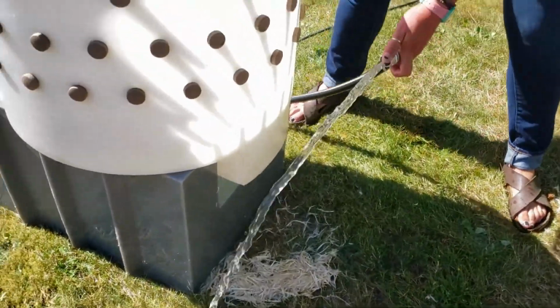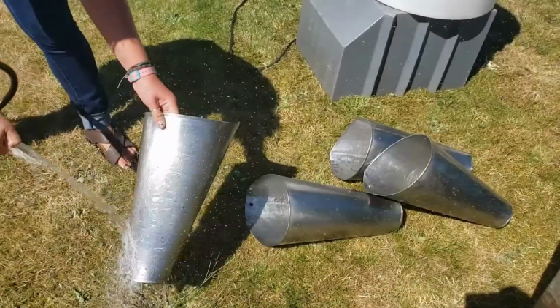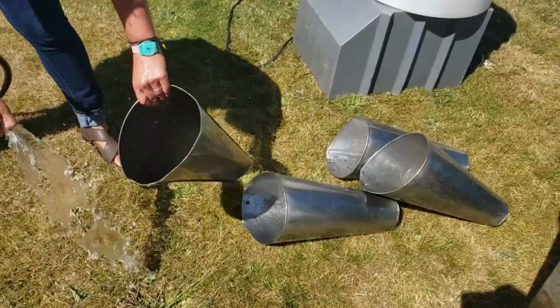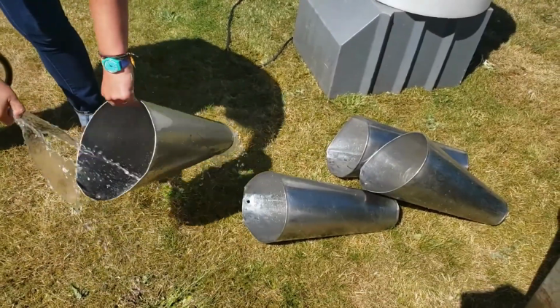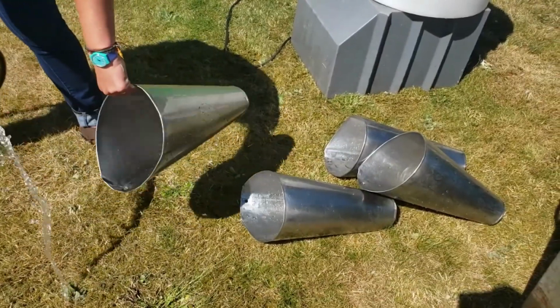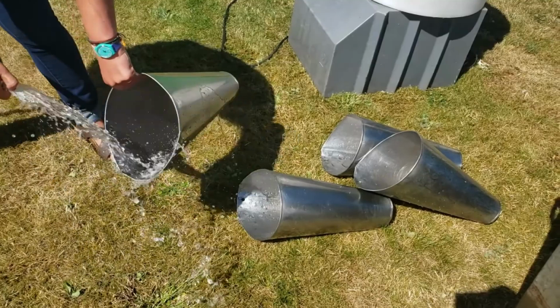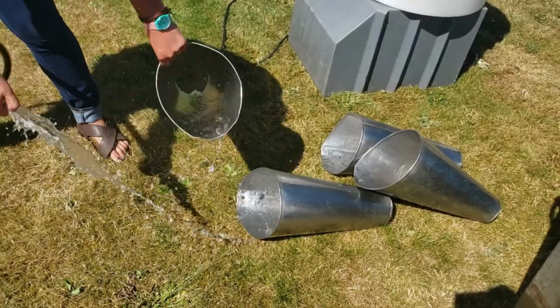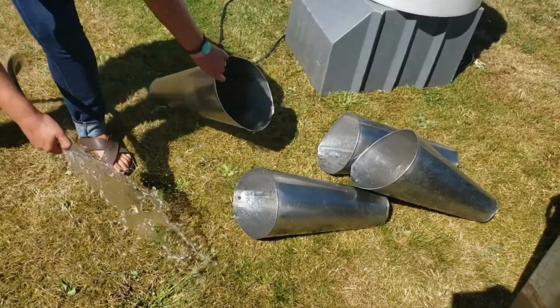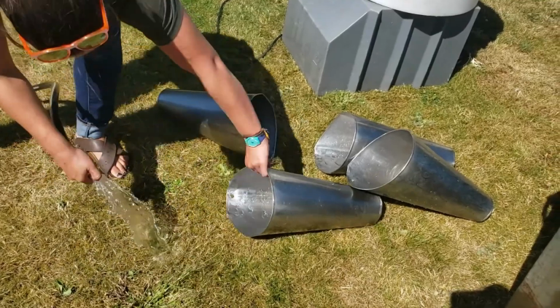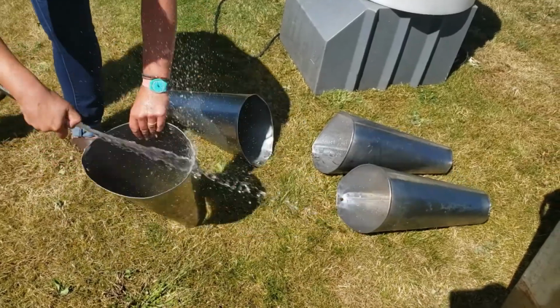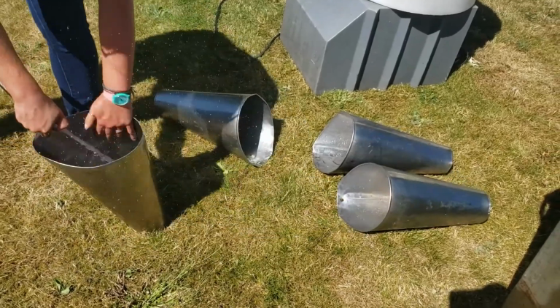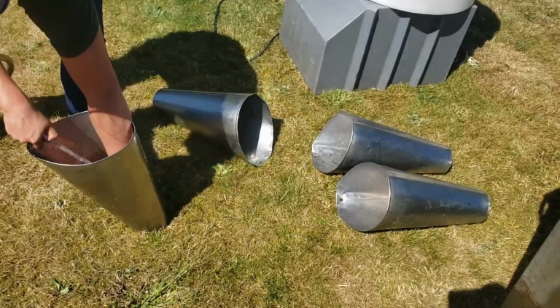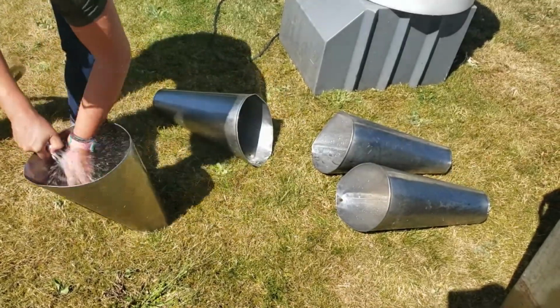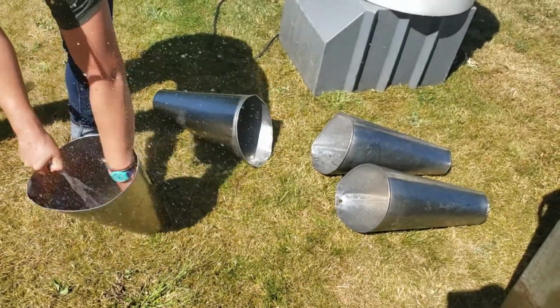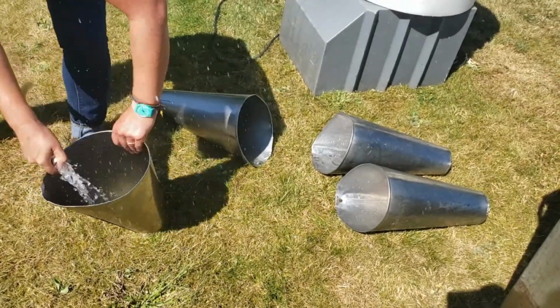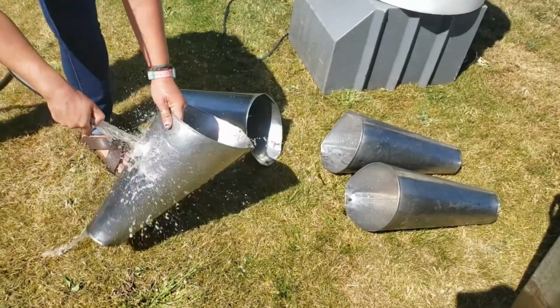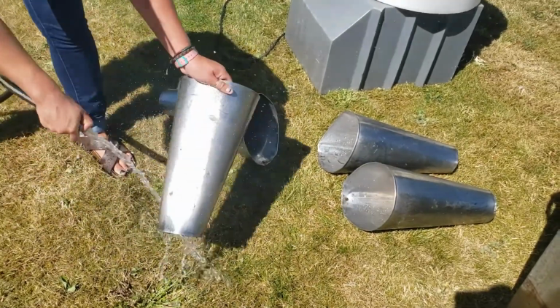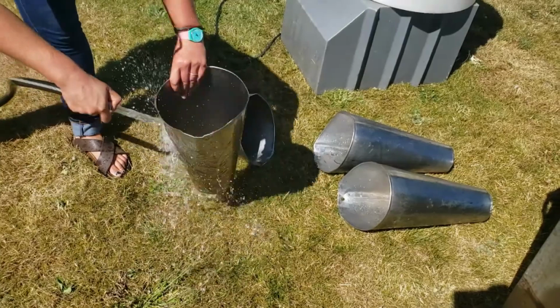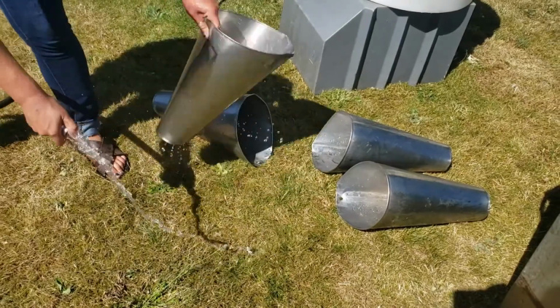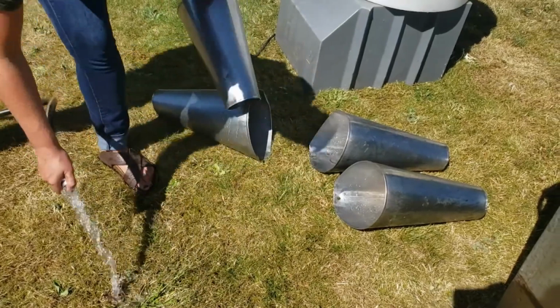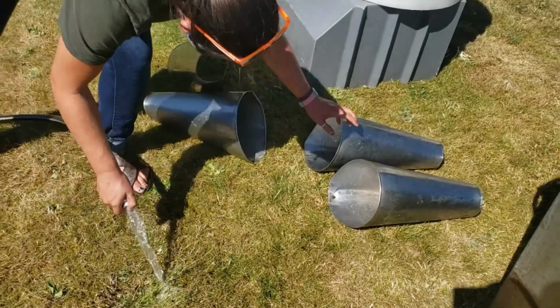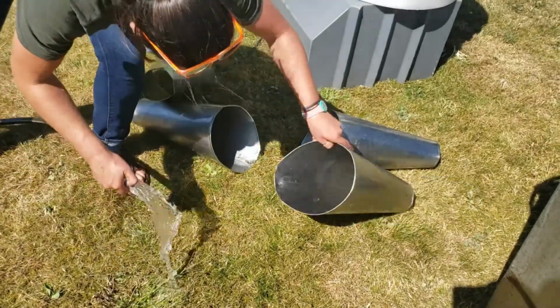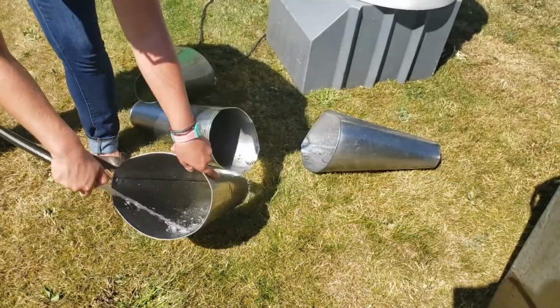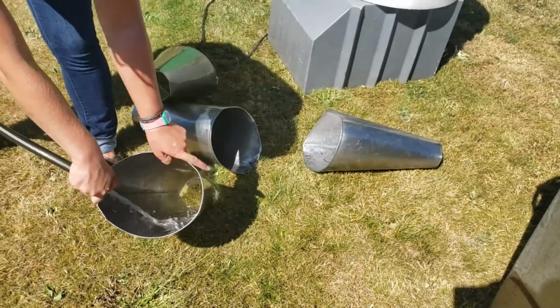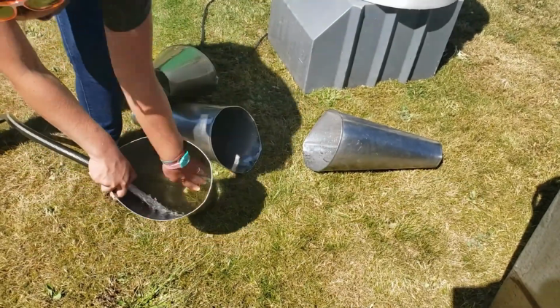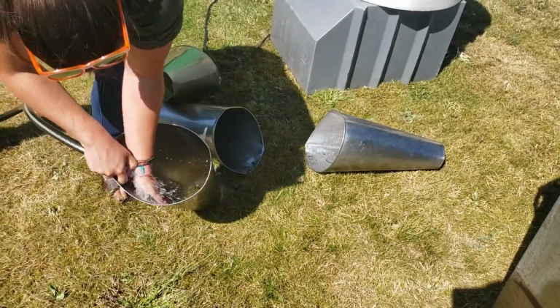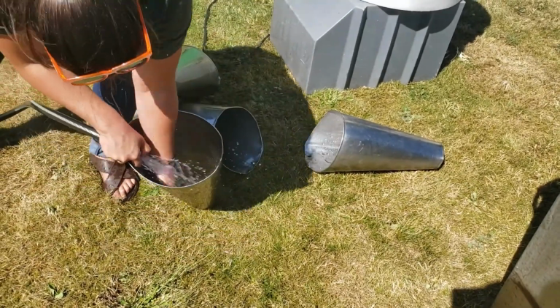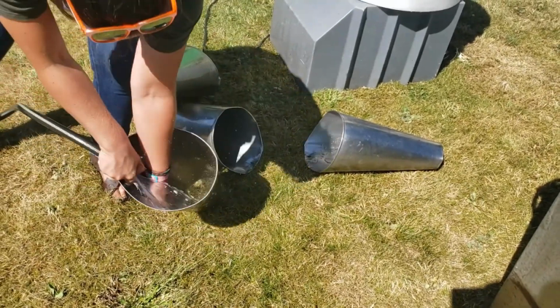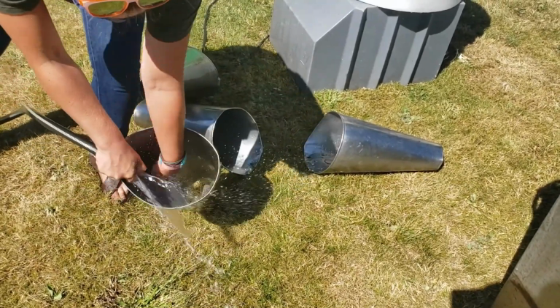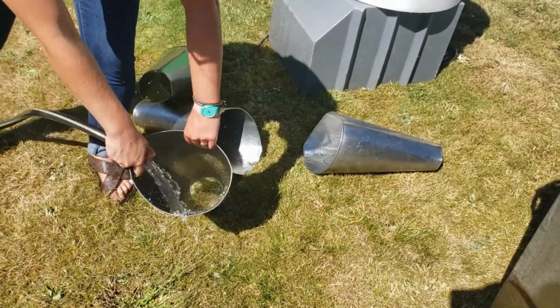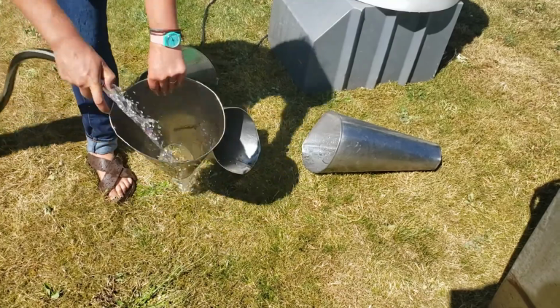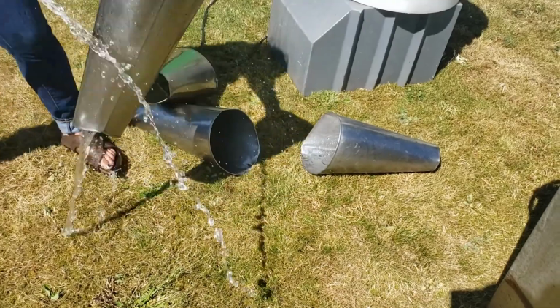These are the kill cones, and you're going to want to spray down the inside and the outside. If you have a brush, it's easier for making sure you get all the blood out of these.